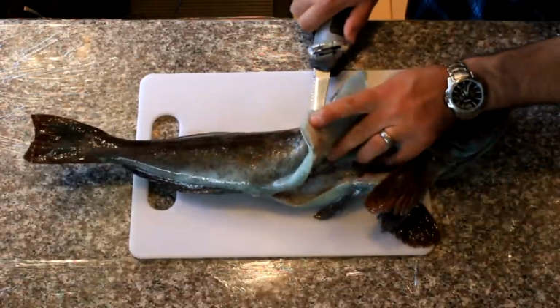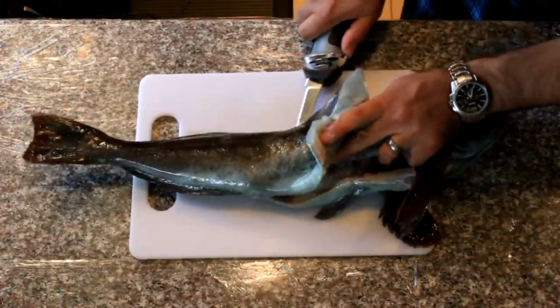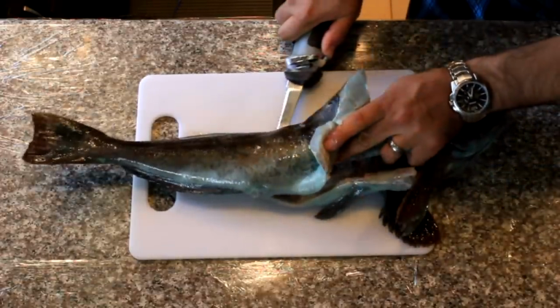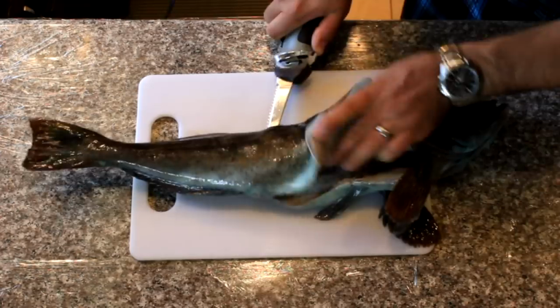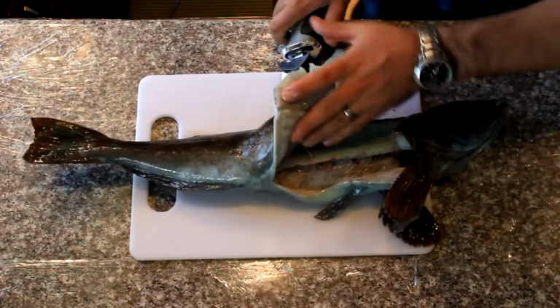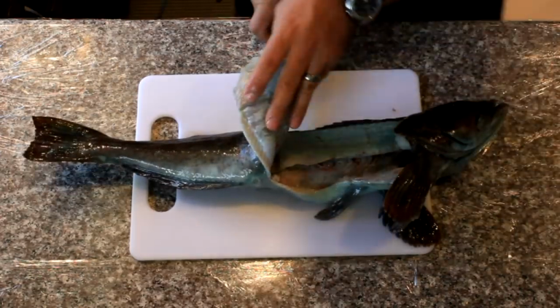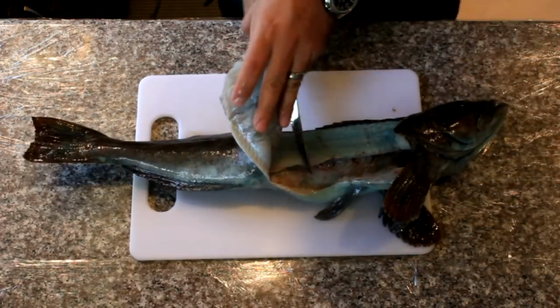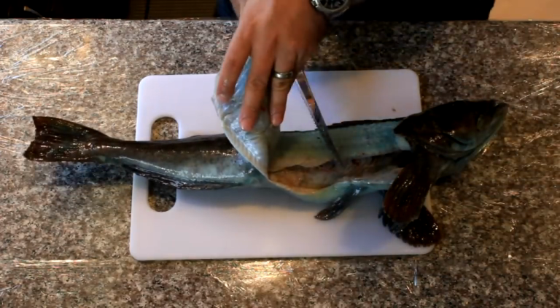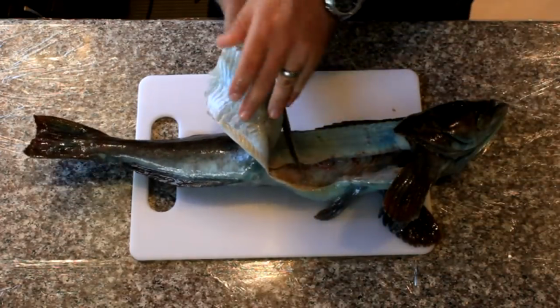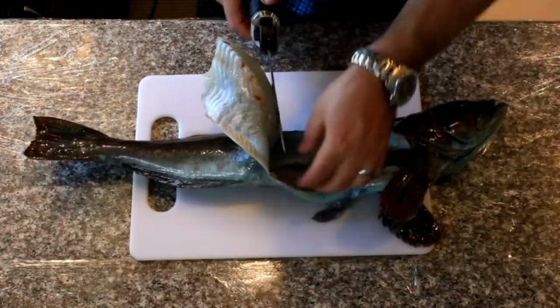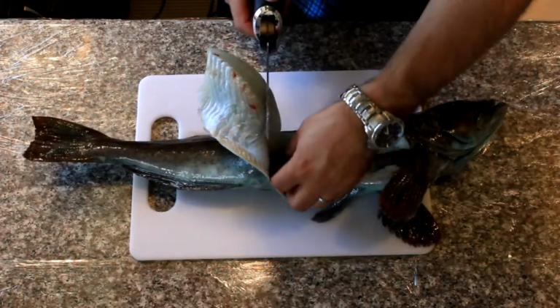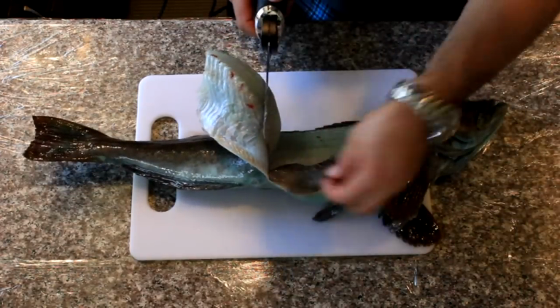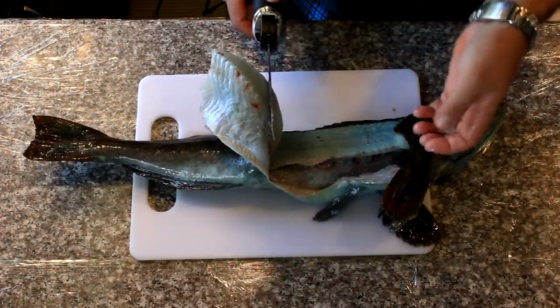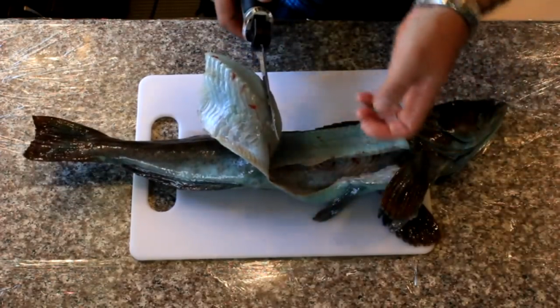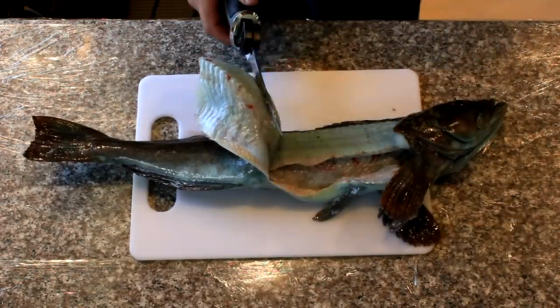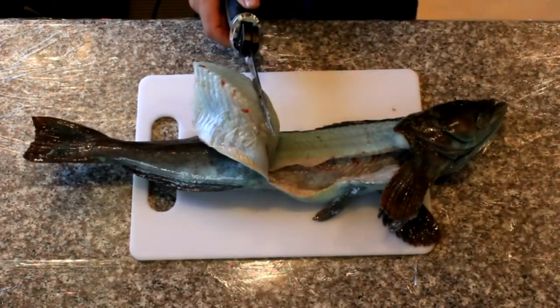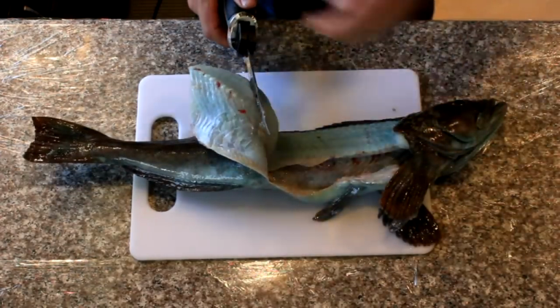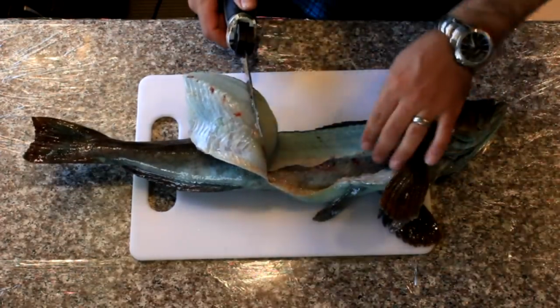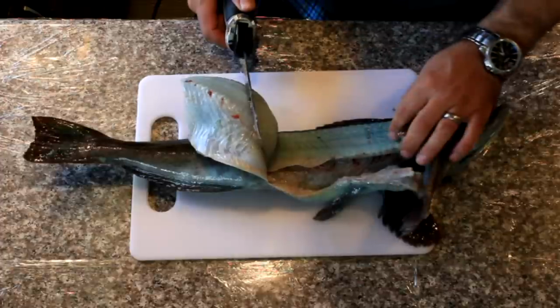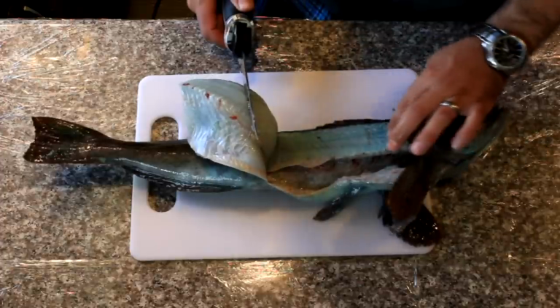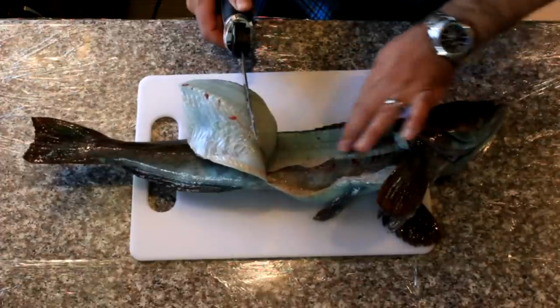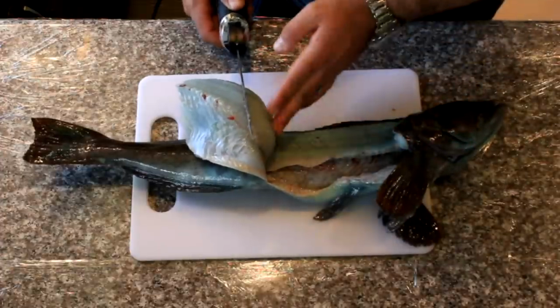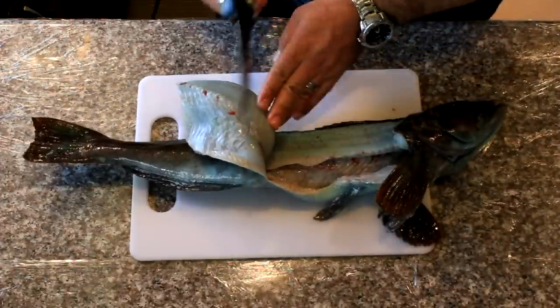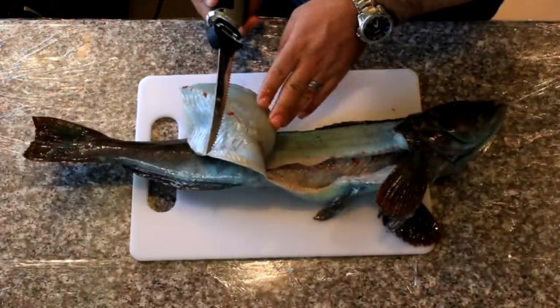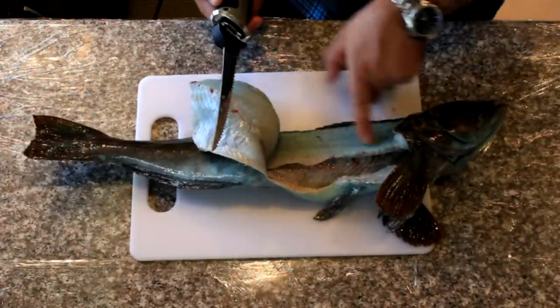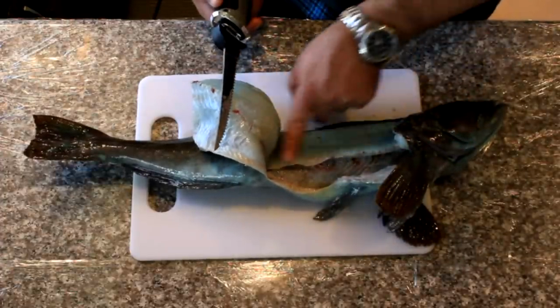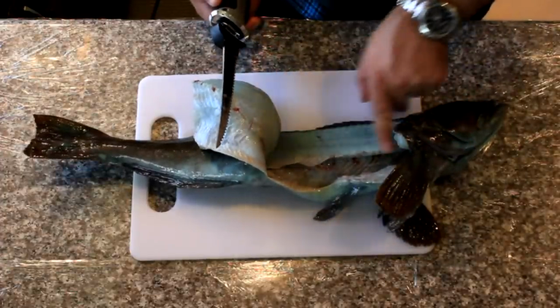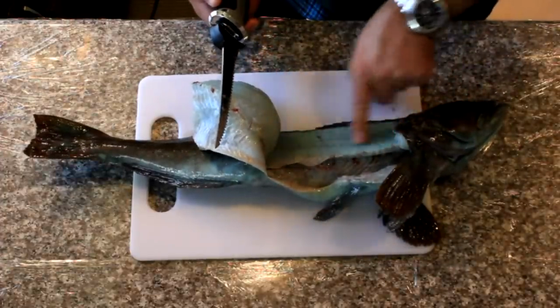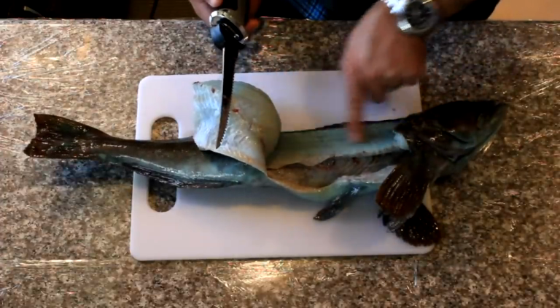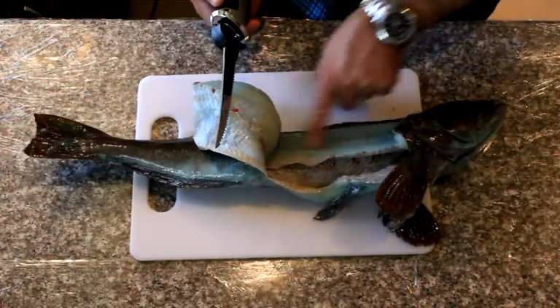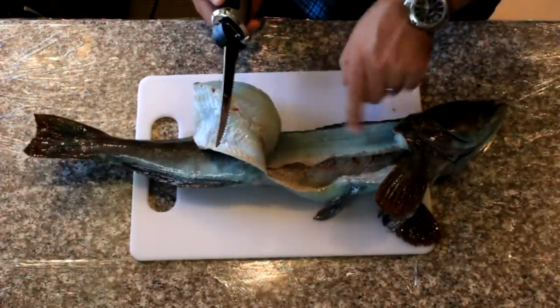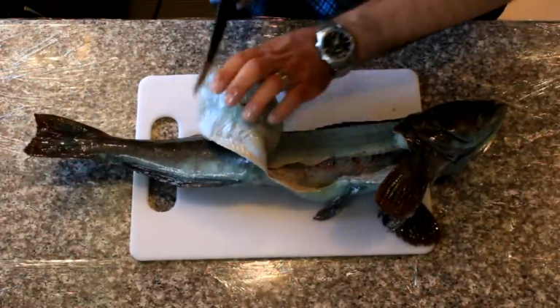This fish has already been gutted out on the coast after I caught it — I gutted it right away and put it on ice. Then I just use this electric knife. You see I cut through the rib bones, cut right down to the meat there.